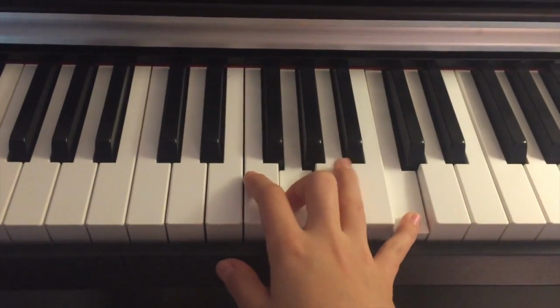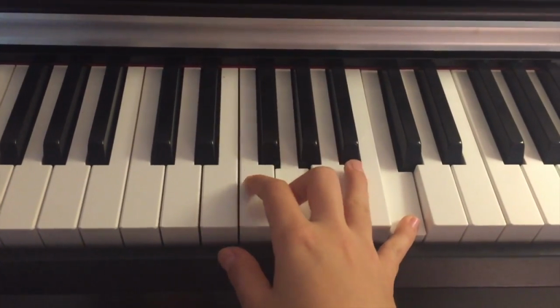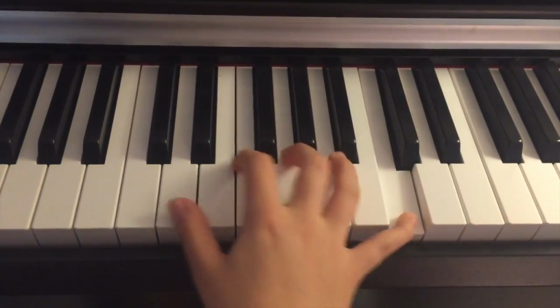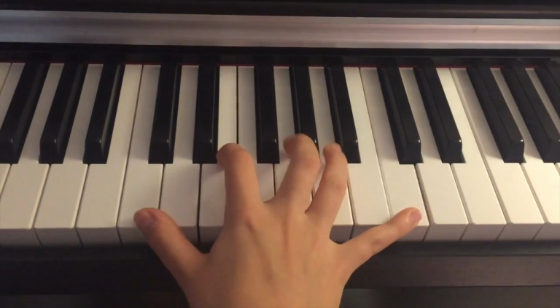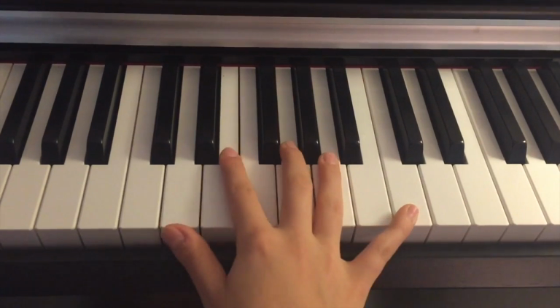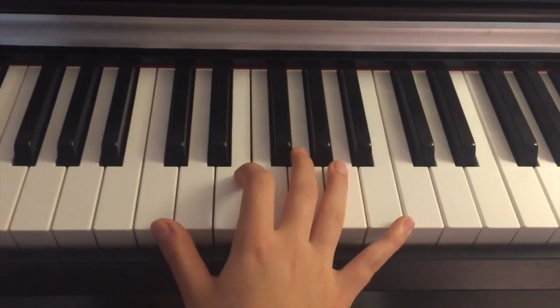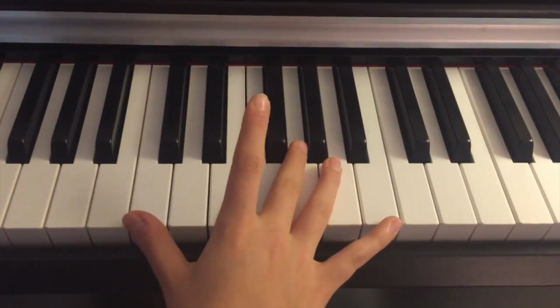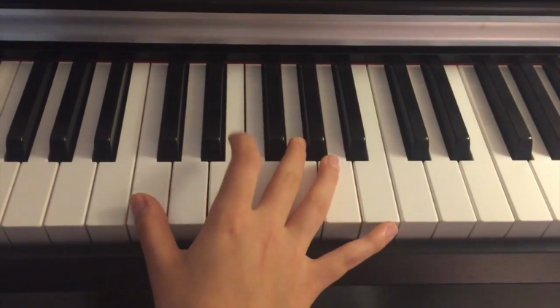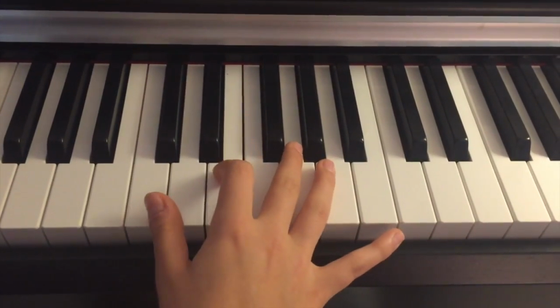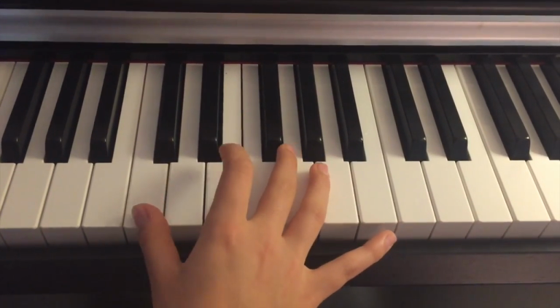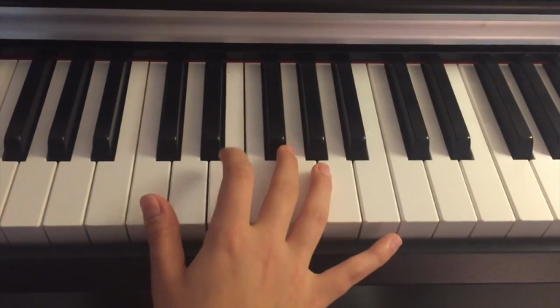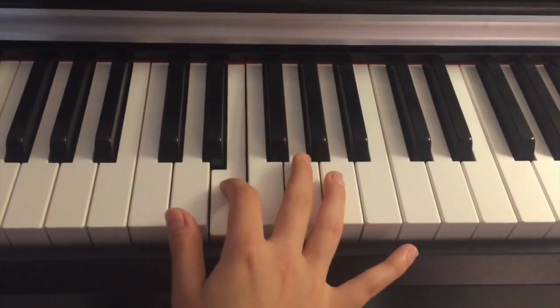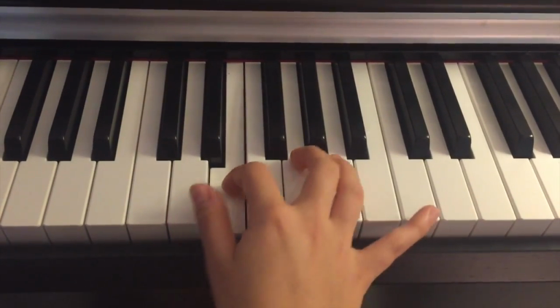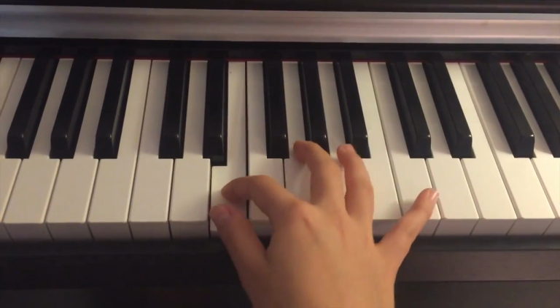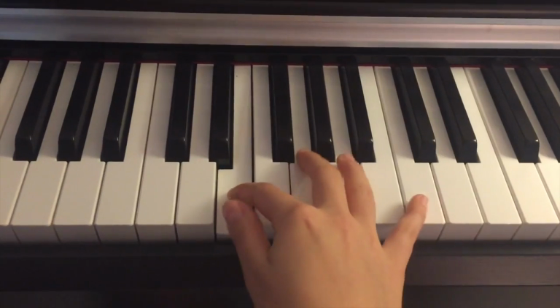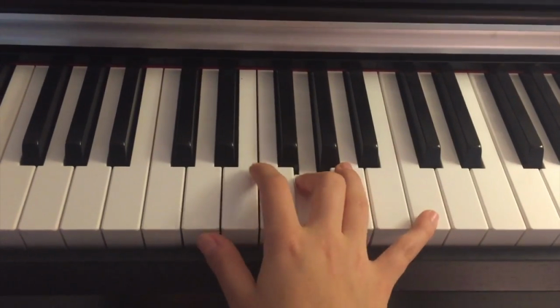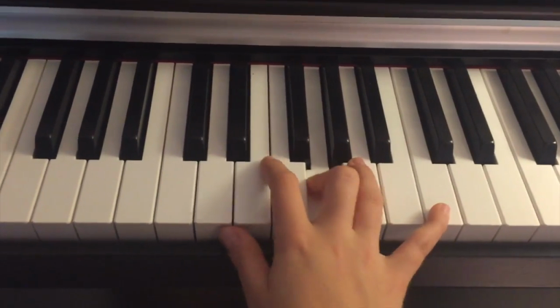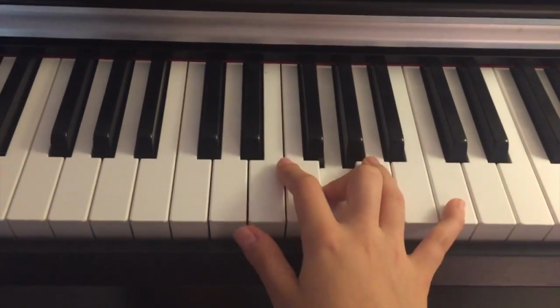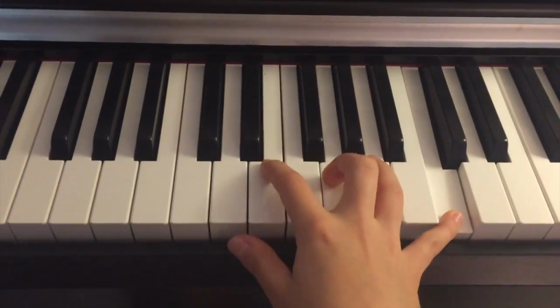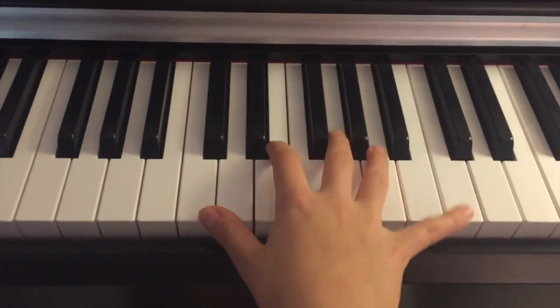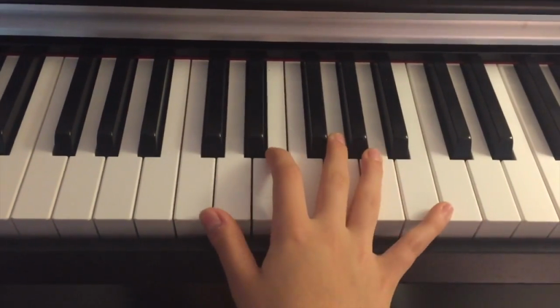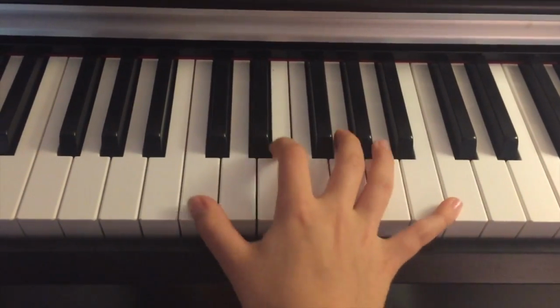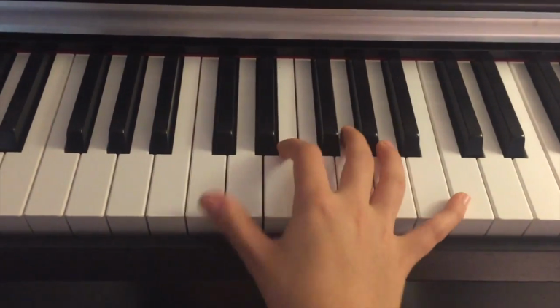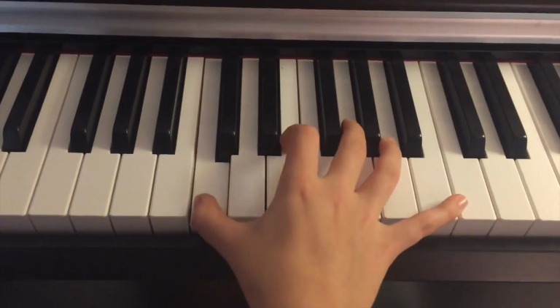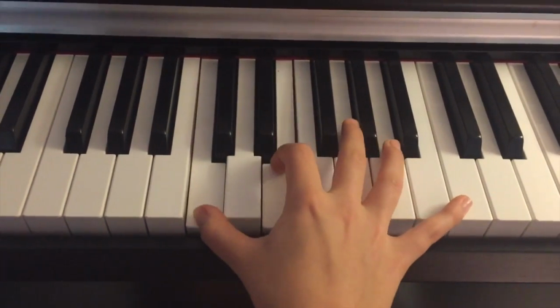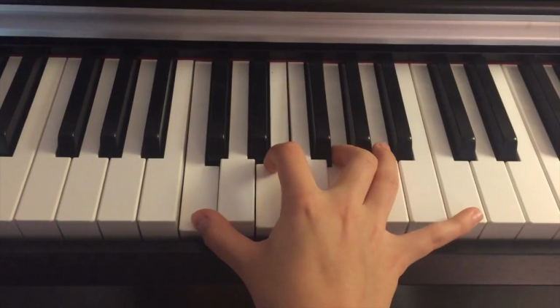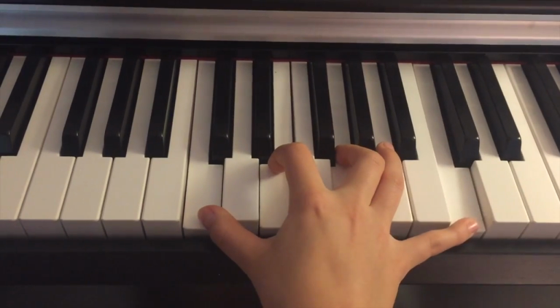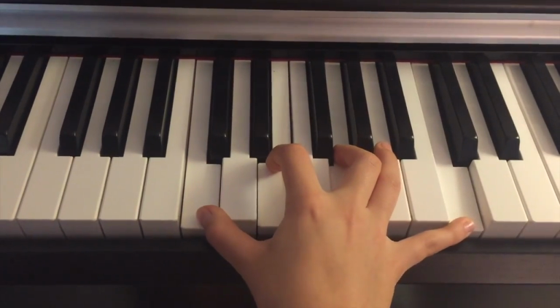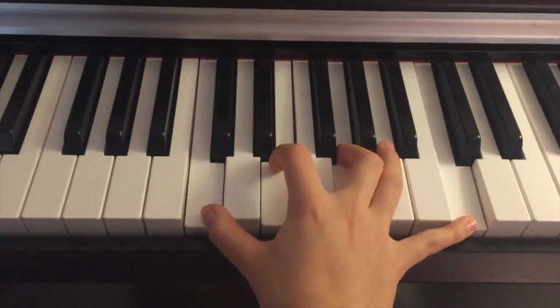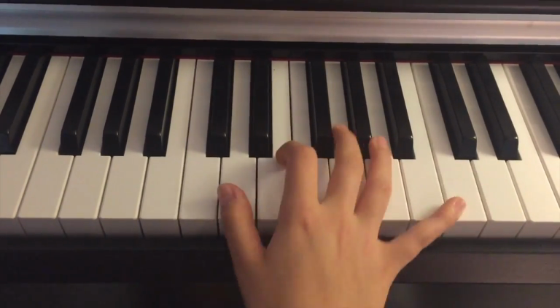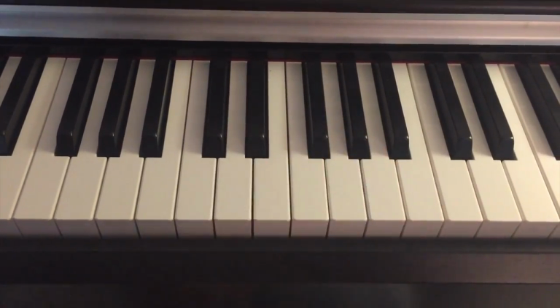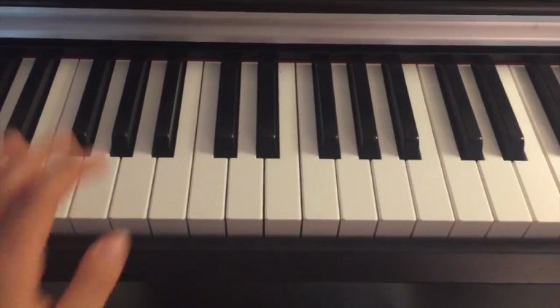There's quite a gap here, so let's try it. For the right hand, you're going to put your second finger on E, third on G, and fifth on C.